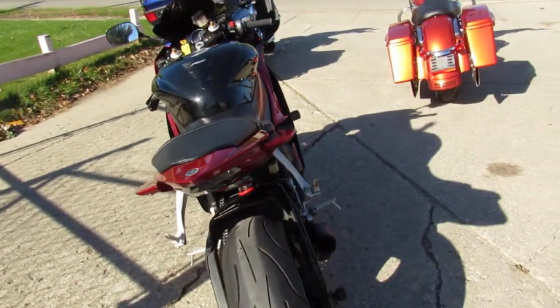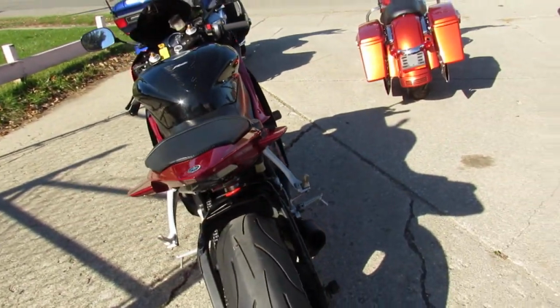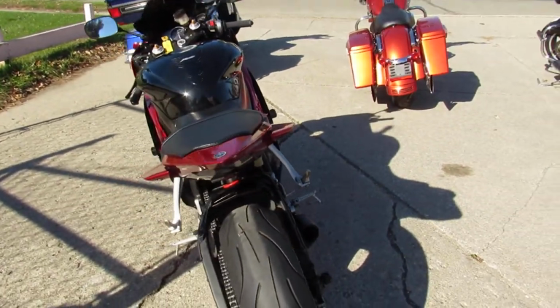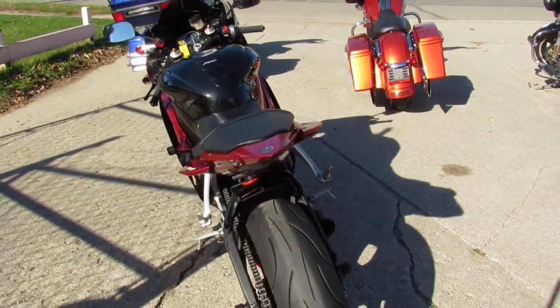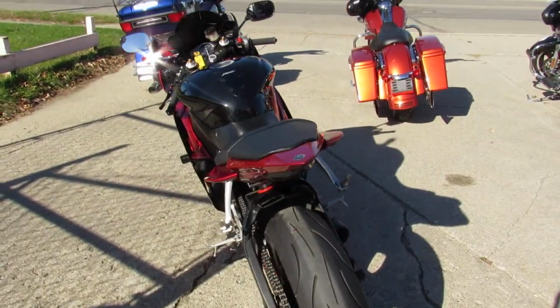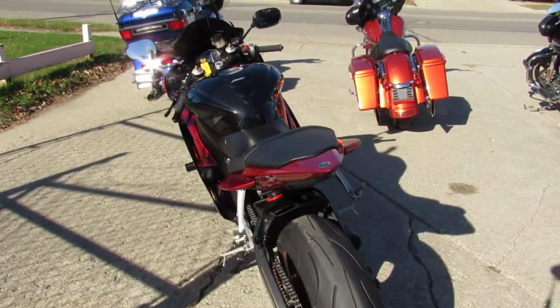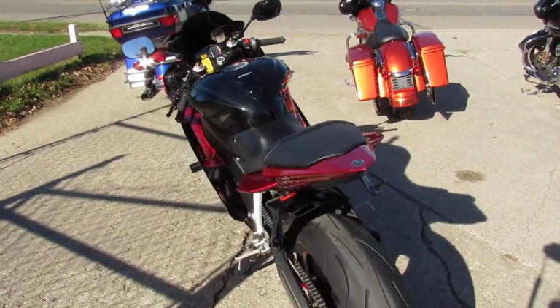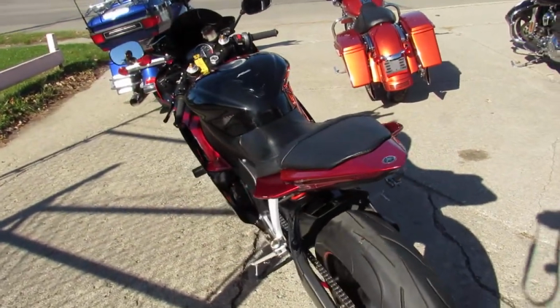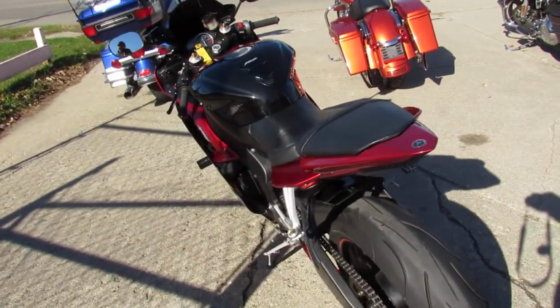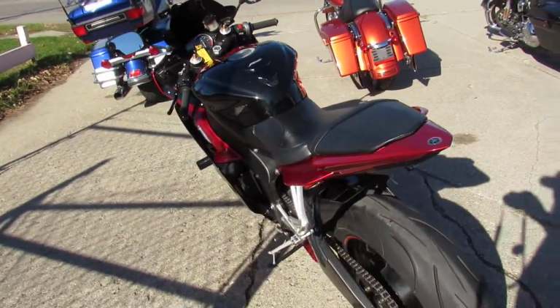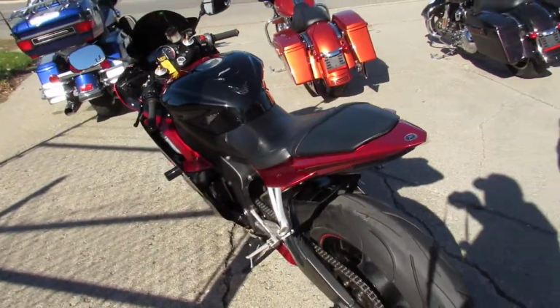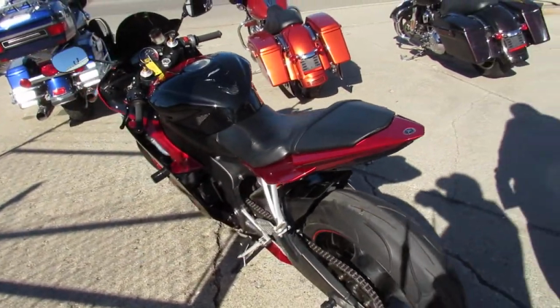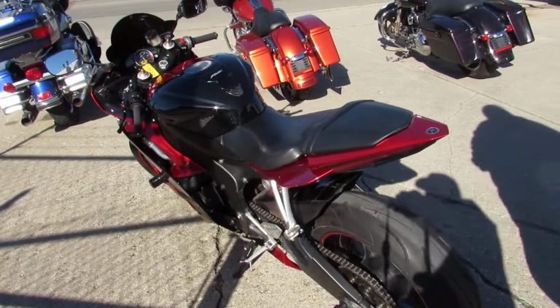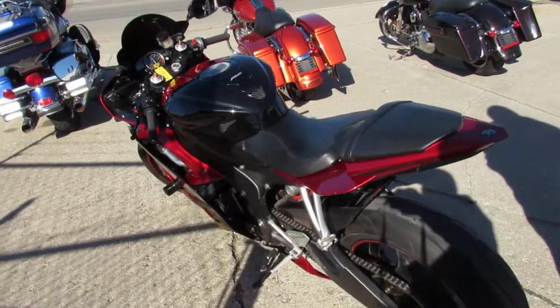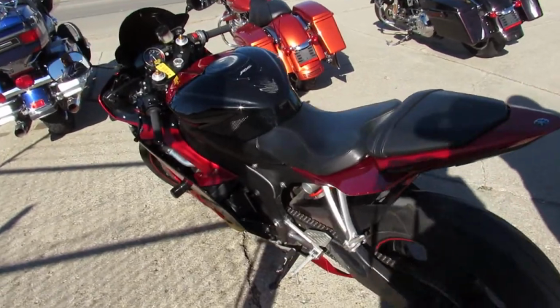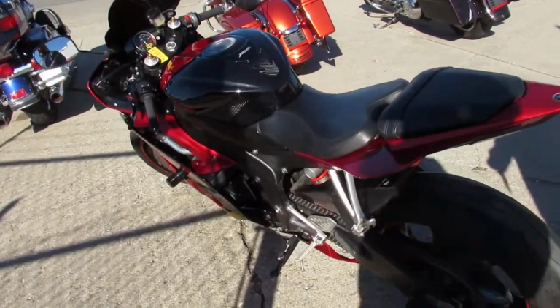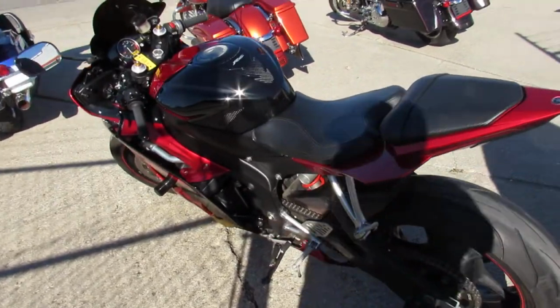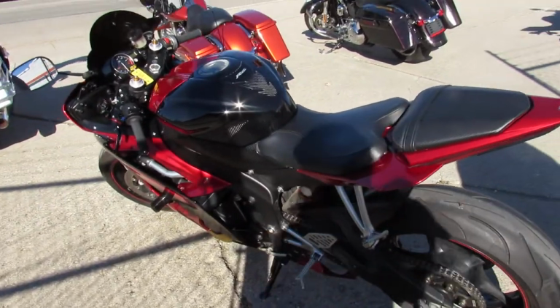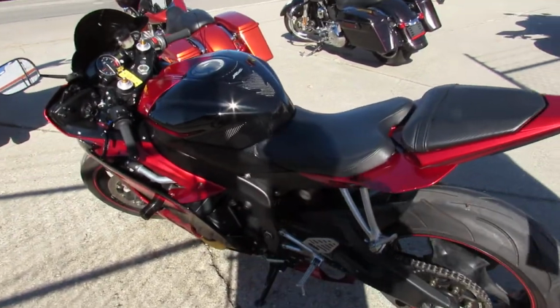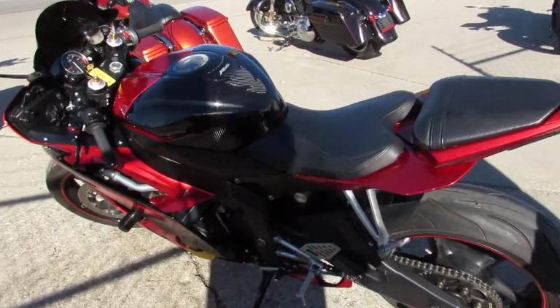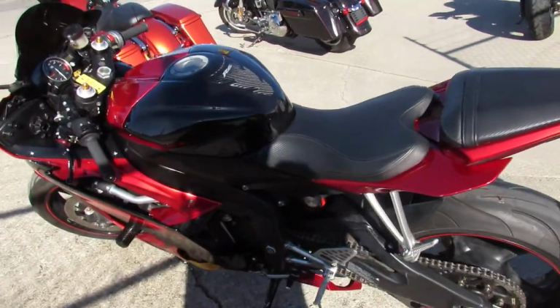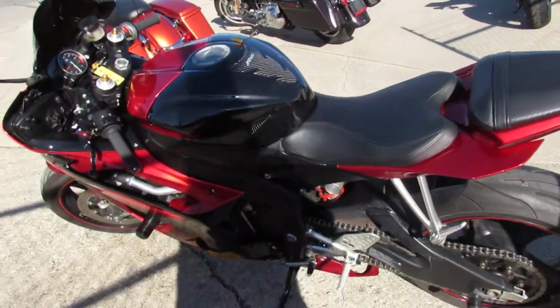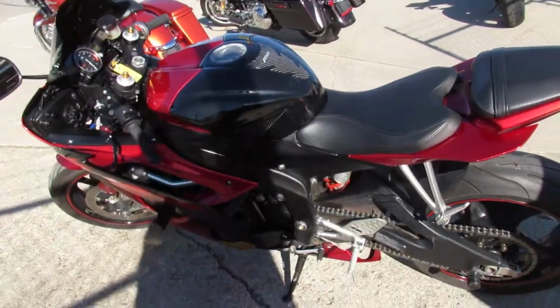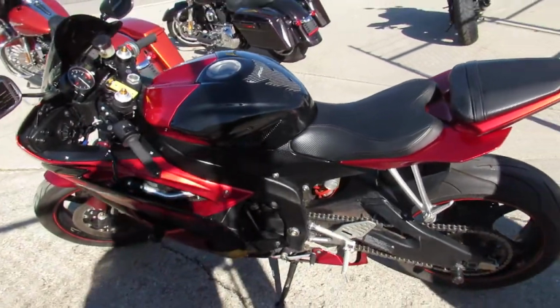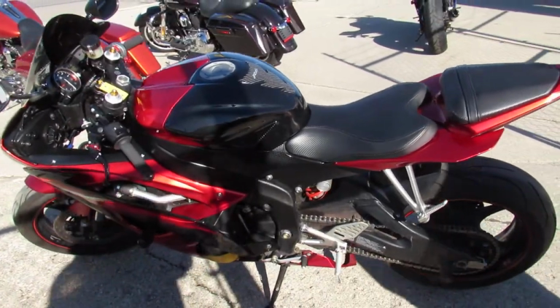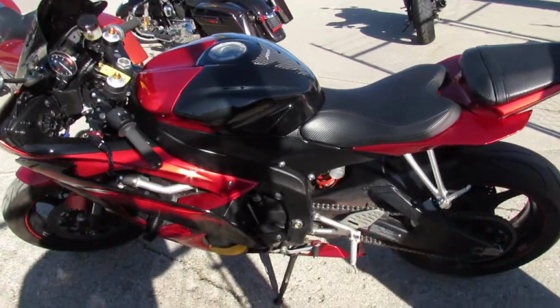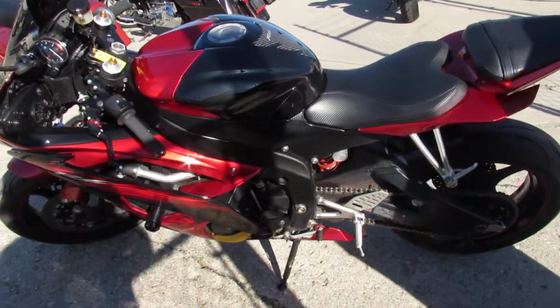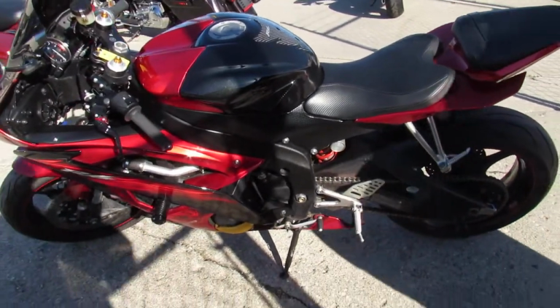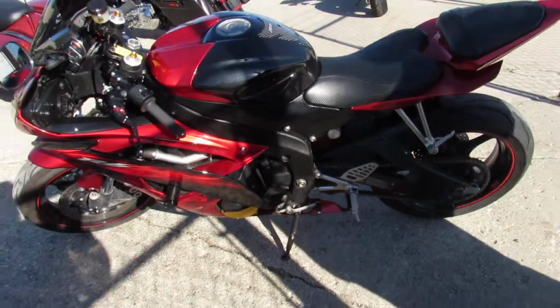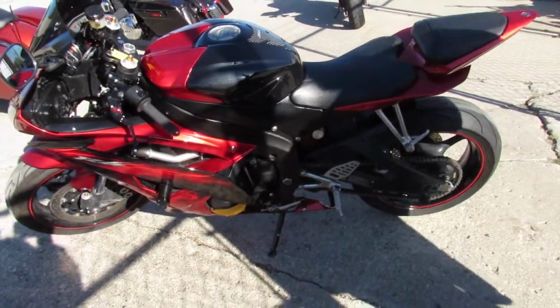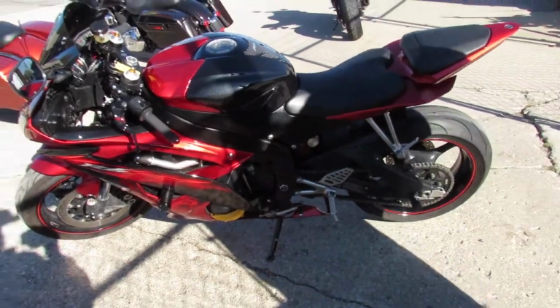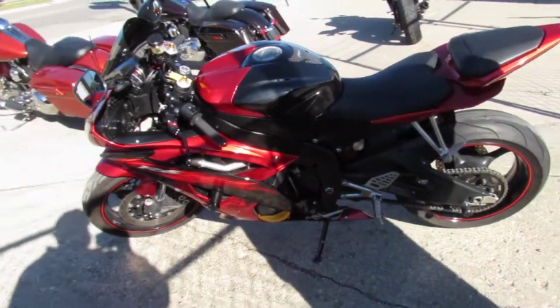Makes this R6 sound as cool as it looks guys. 2011 Yamaha R6 at Approval PowerSports, only $59.99. Give us a call today and you can ride today.